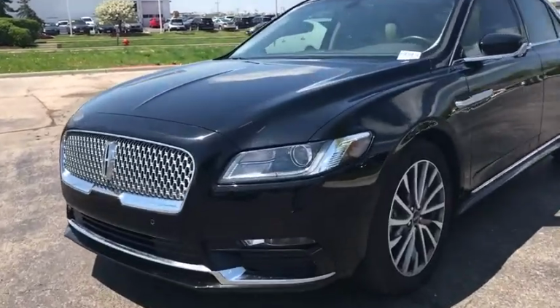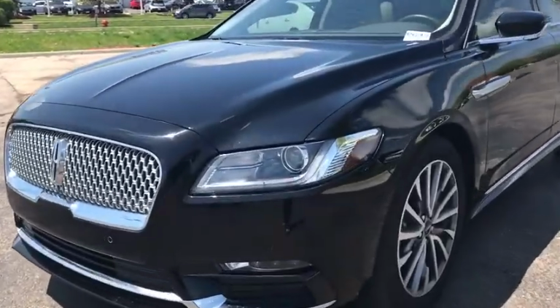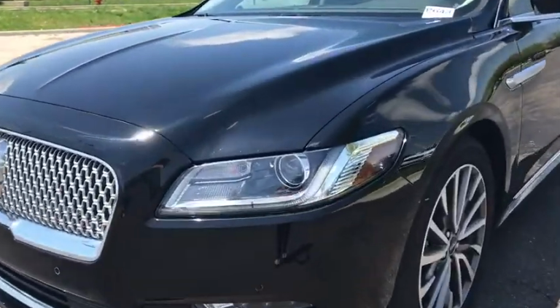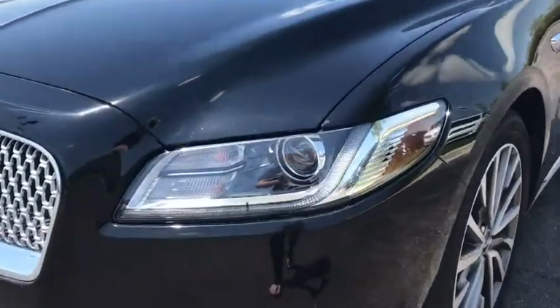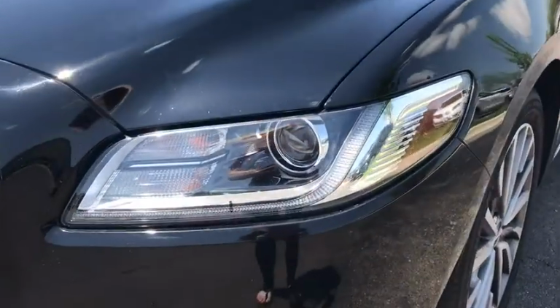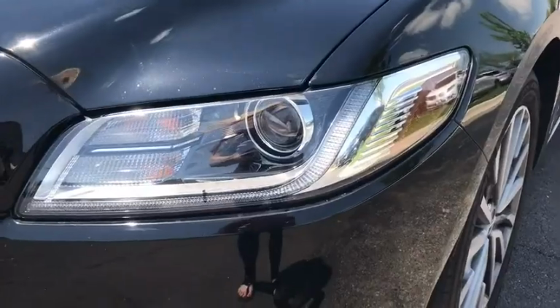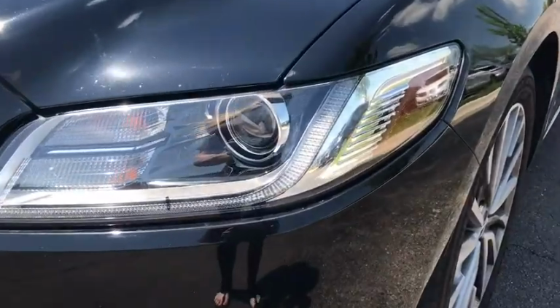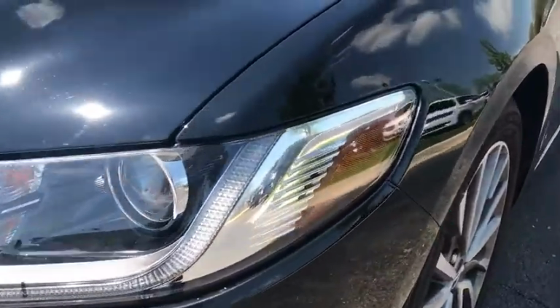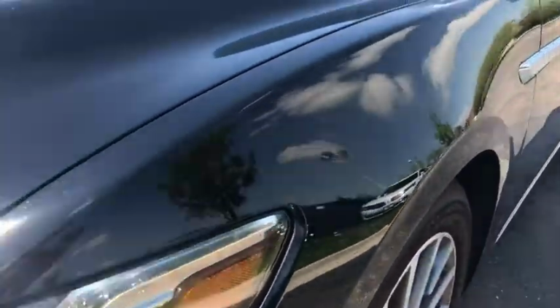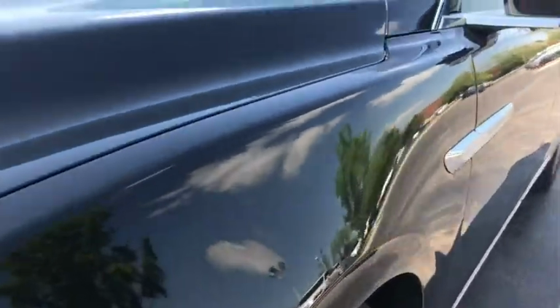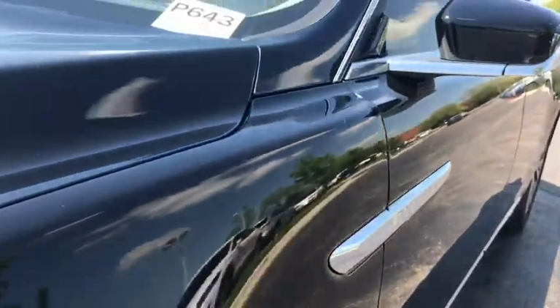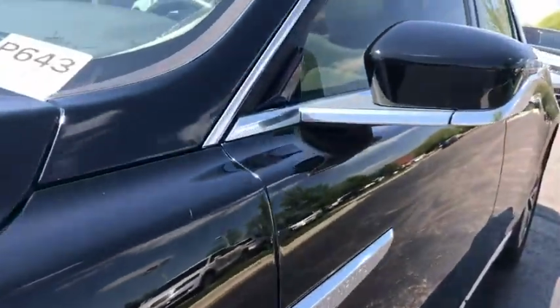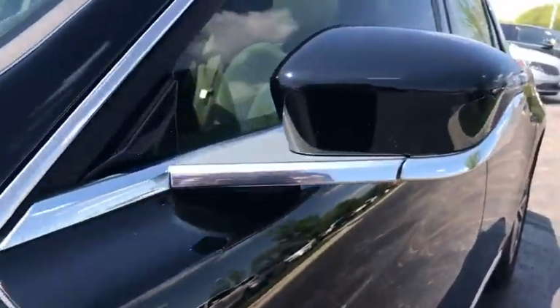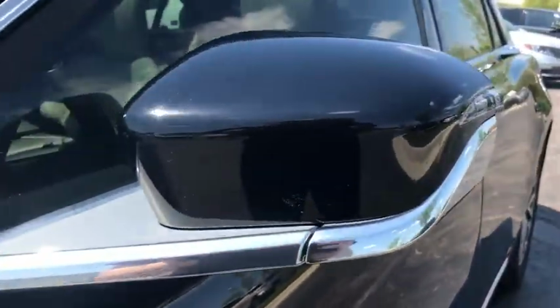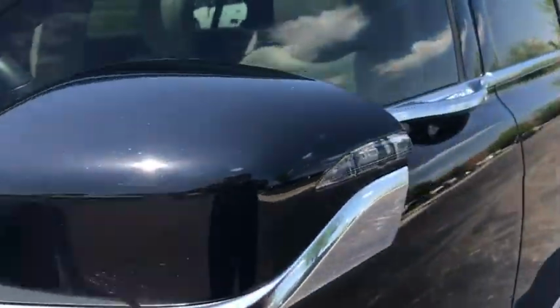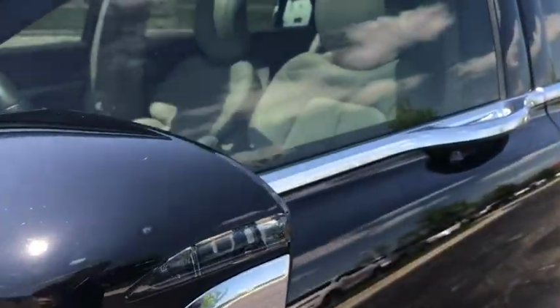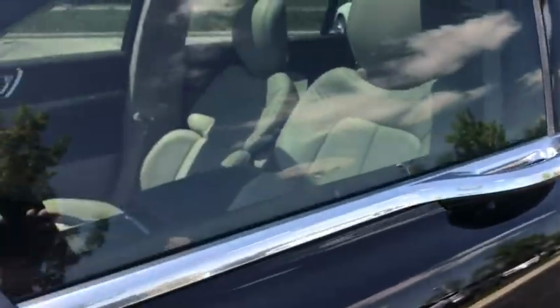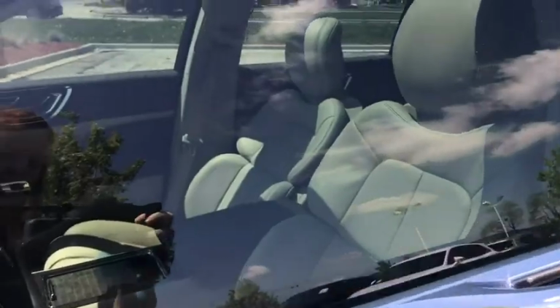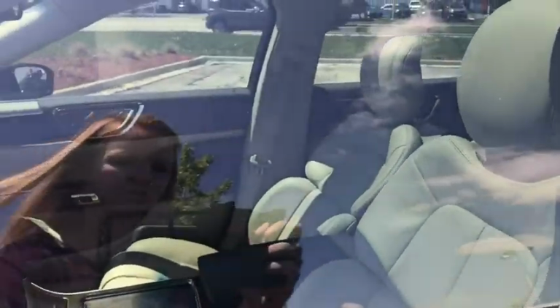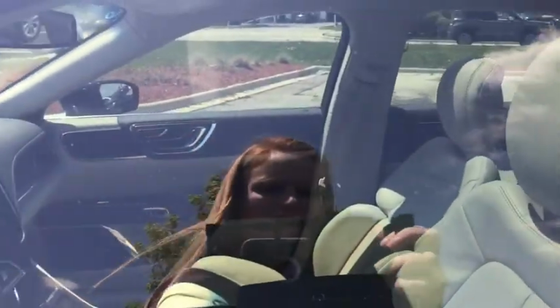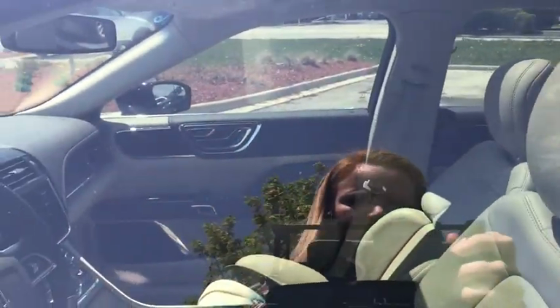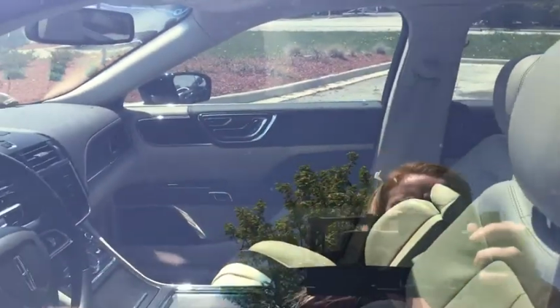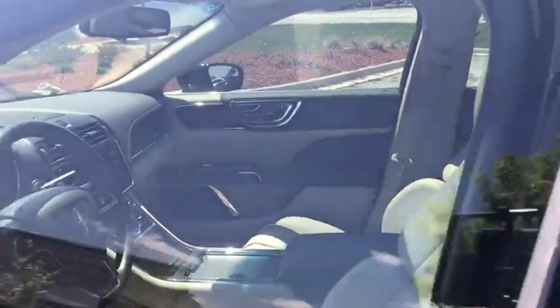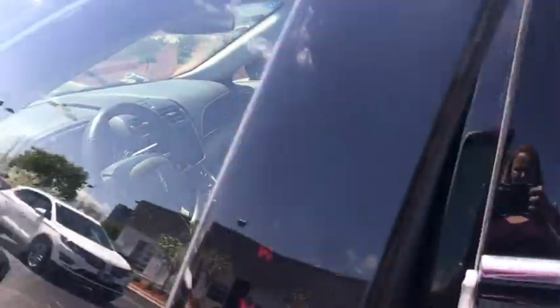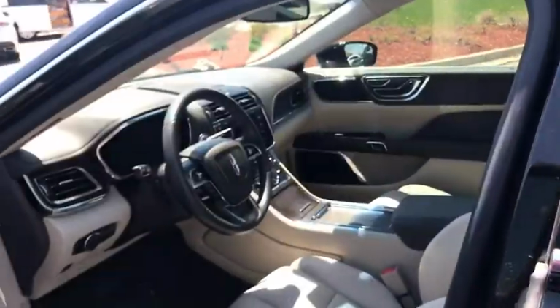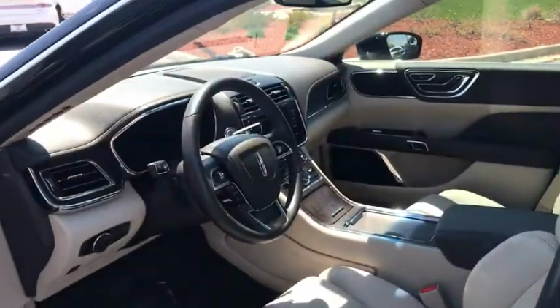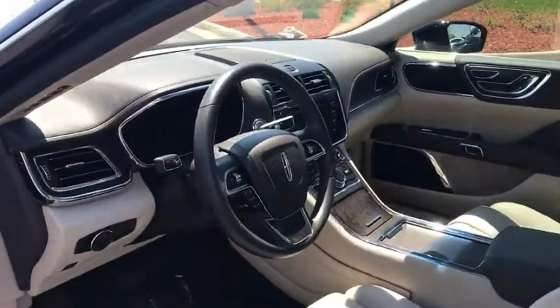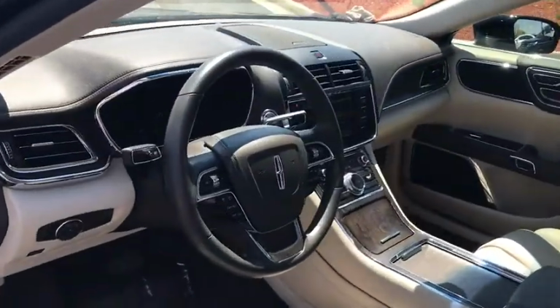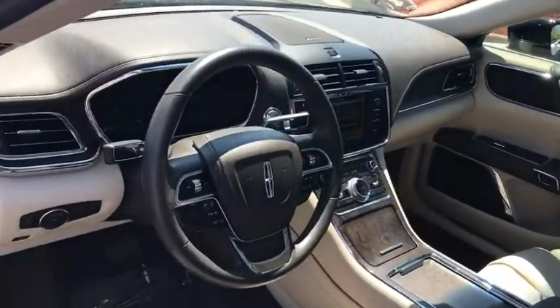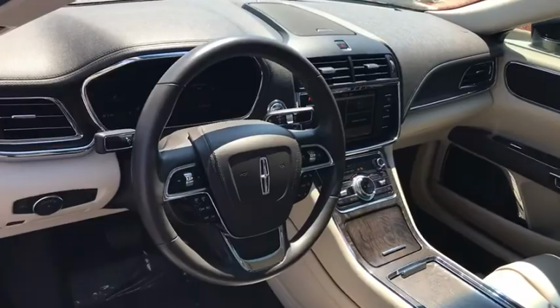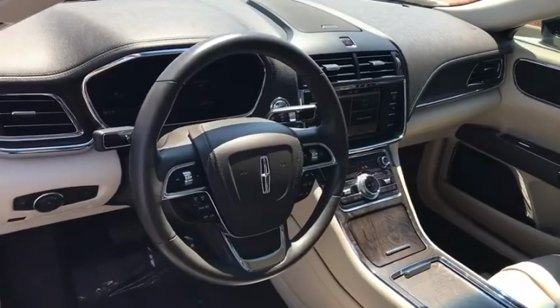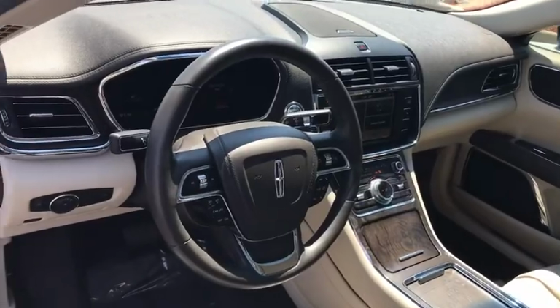This vehicle has less than 20,000 miles. Here are some of this vehicle's great options: traction control, power passenger seat, heated seats, leather-wrapped steering wheel, dual airbags, power steering, alloy wheels.